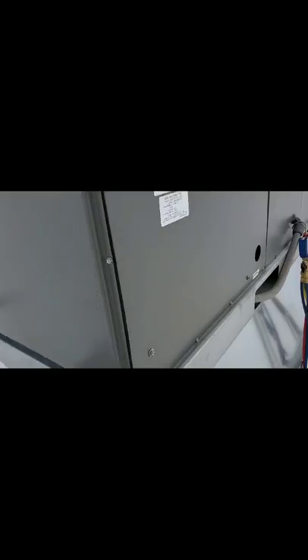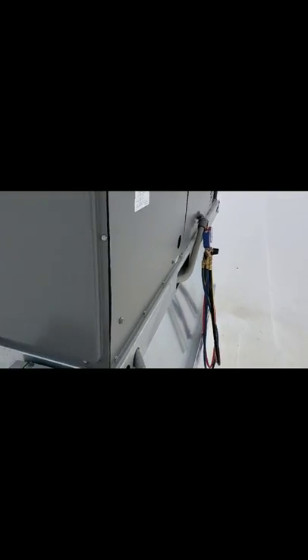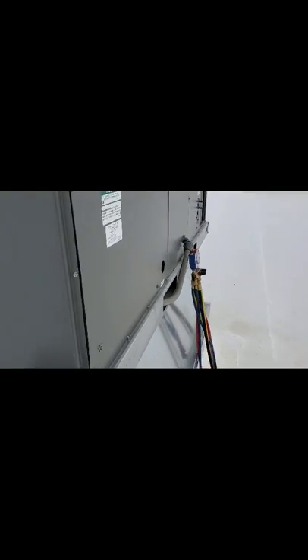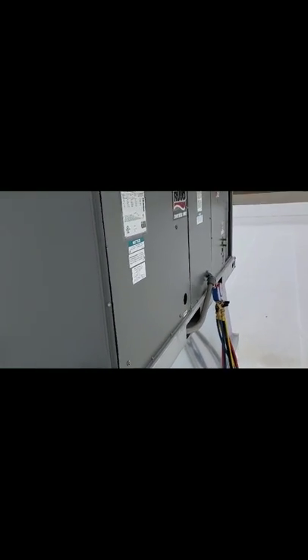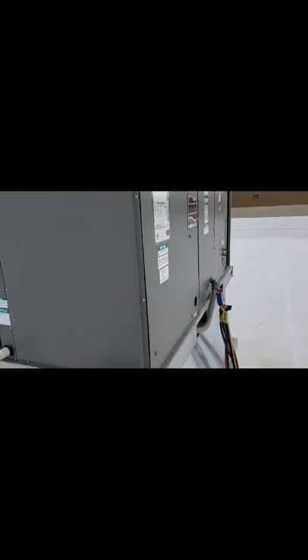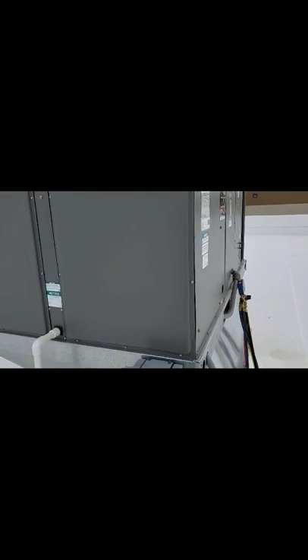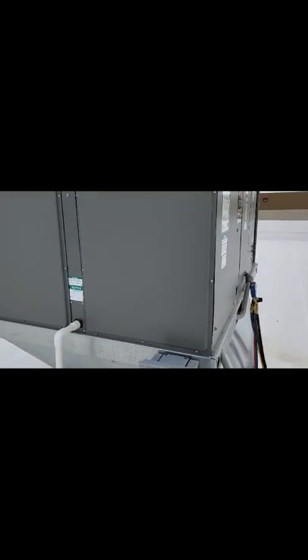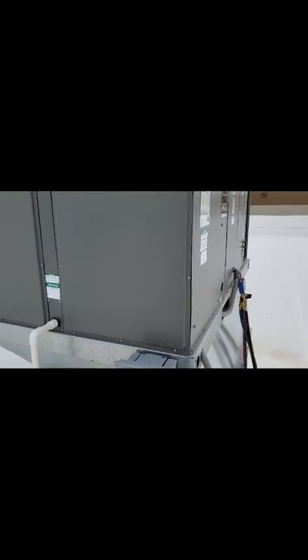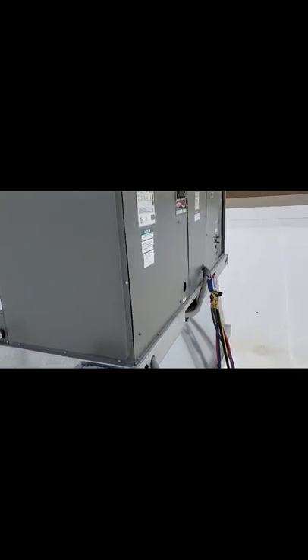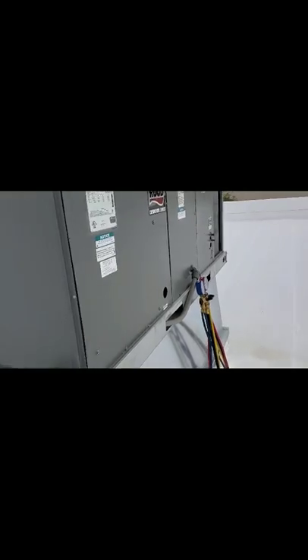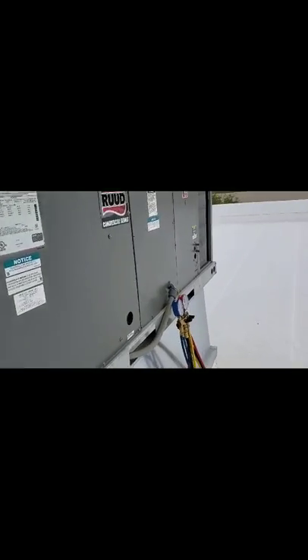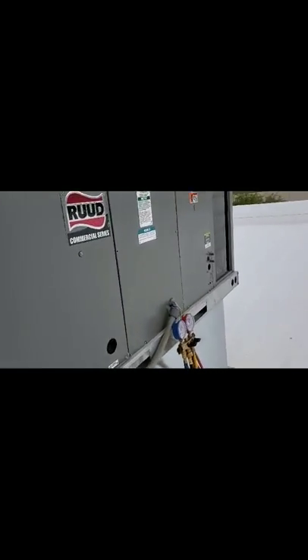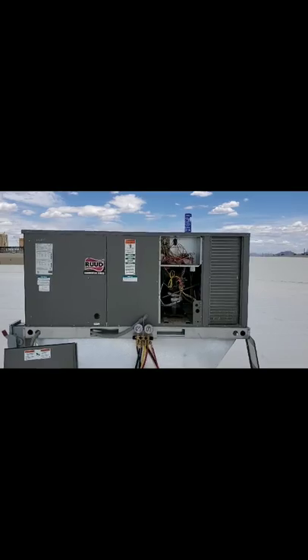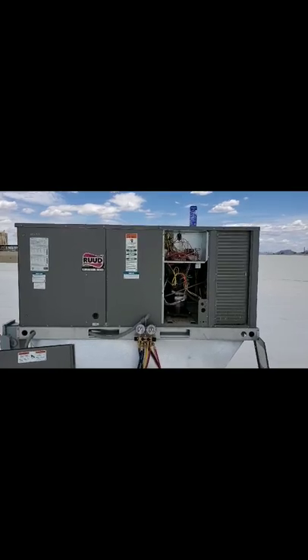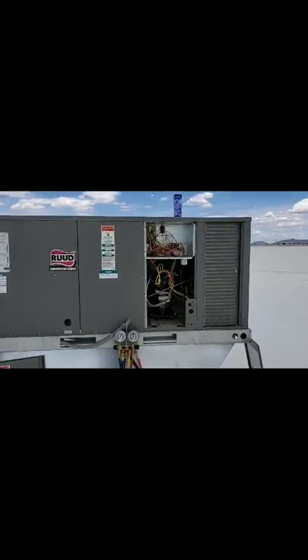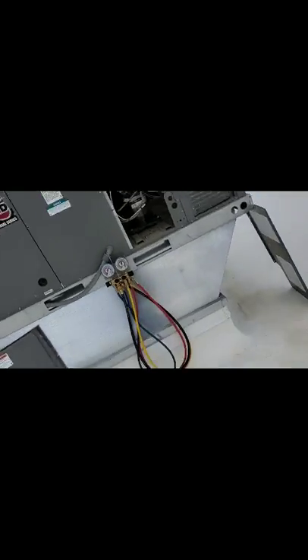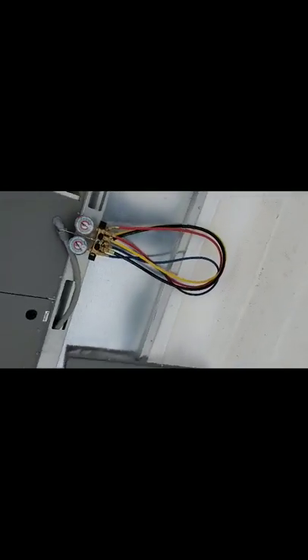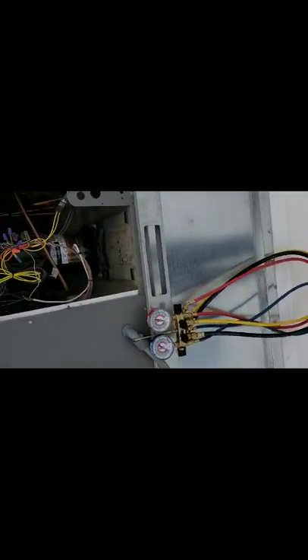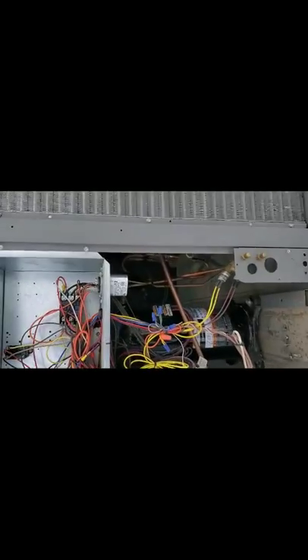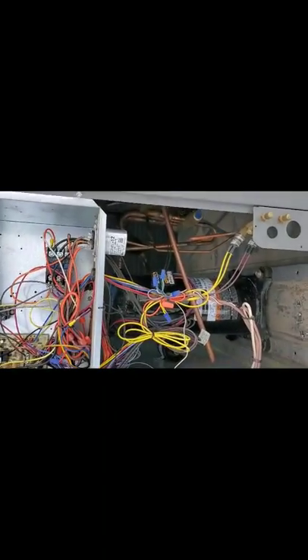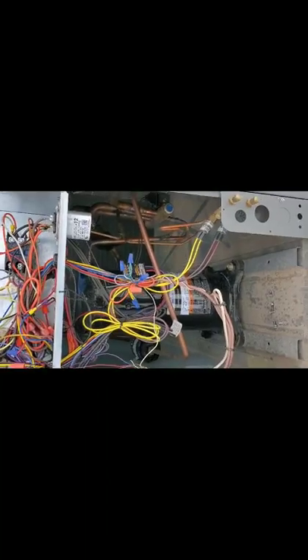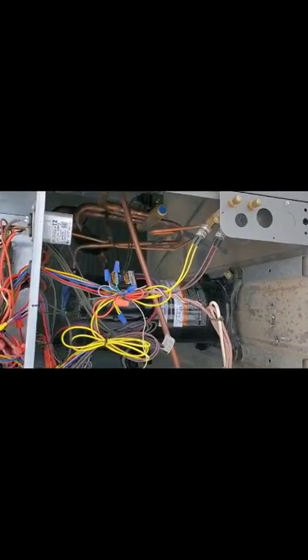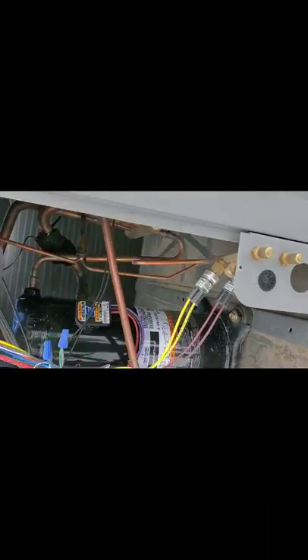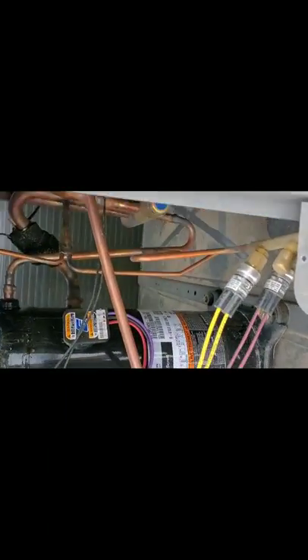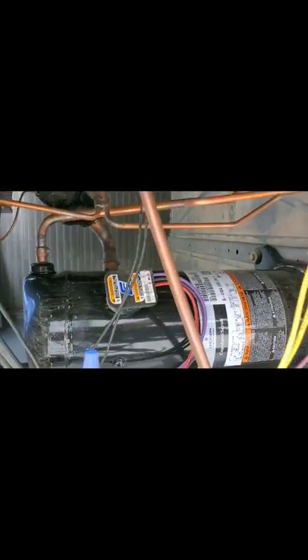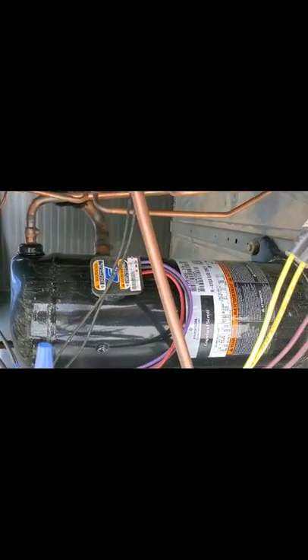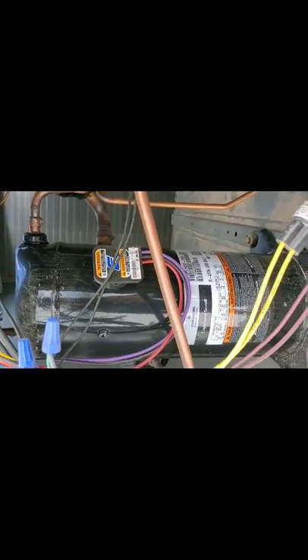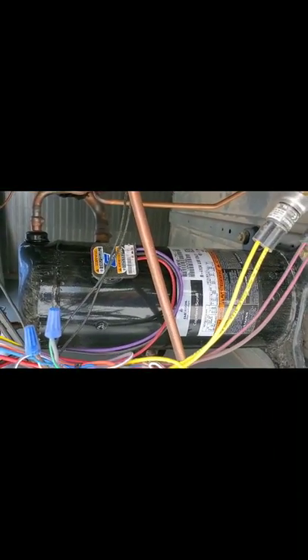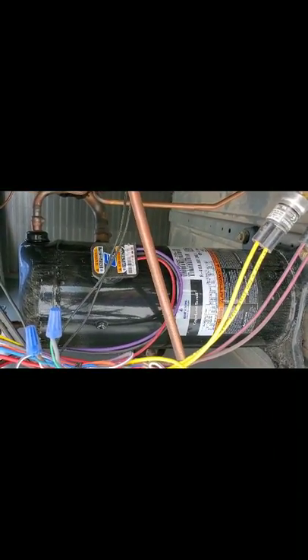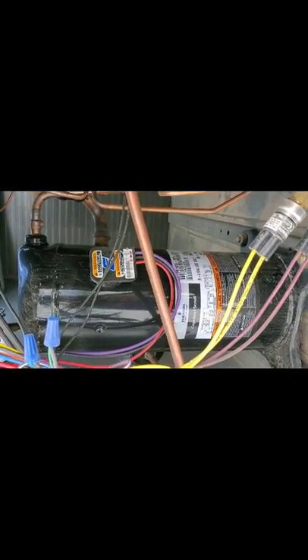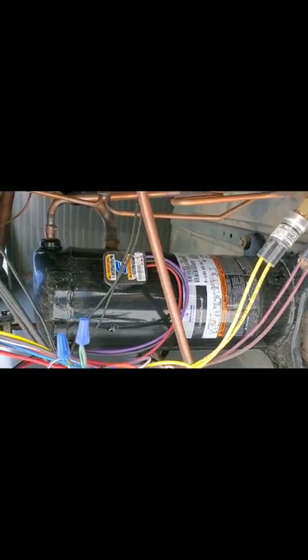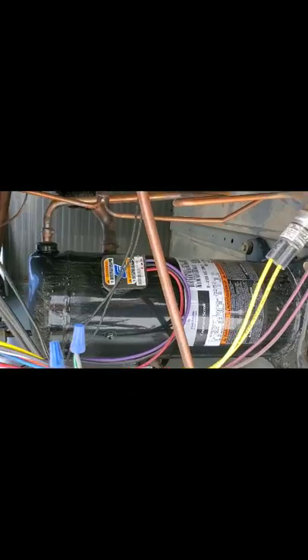Once I open this up, I will videotape what it looks like on the inside. I have it opened up now. I'm going to show you a few of the major components. That here is a compressor — a scroll compressor.